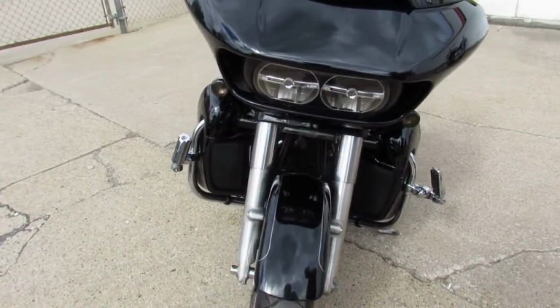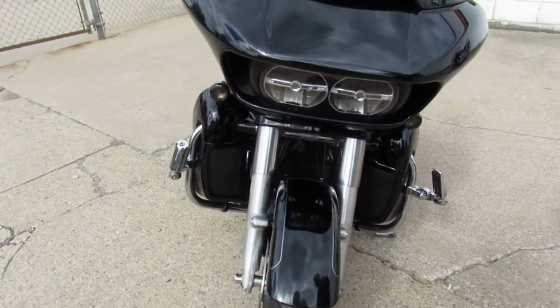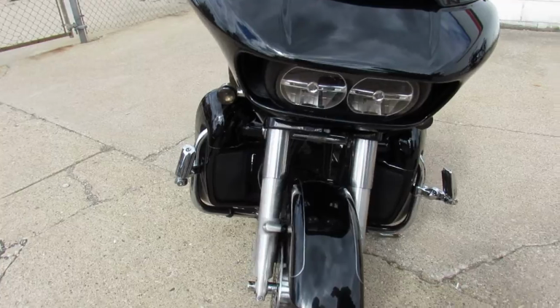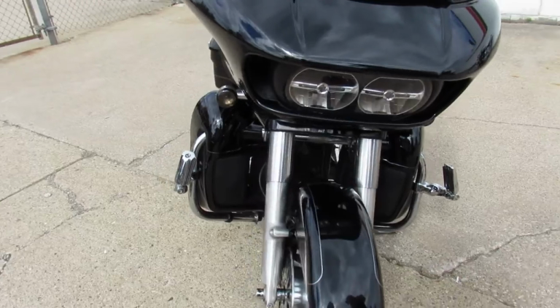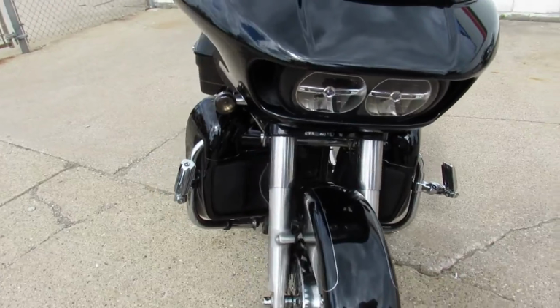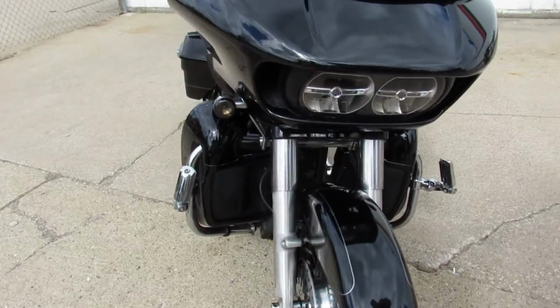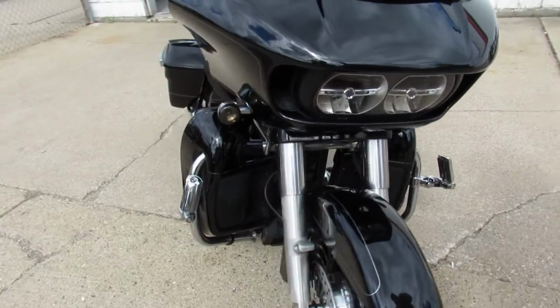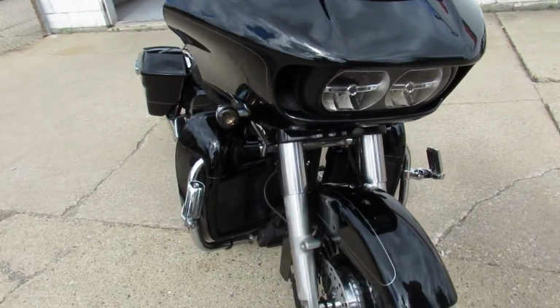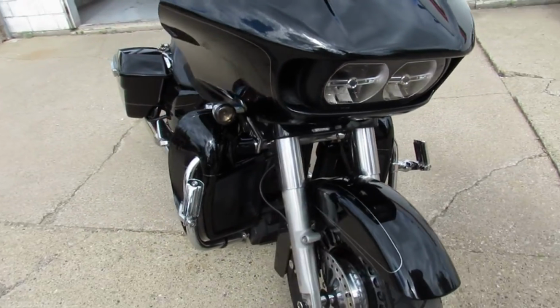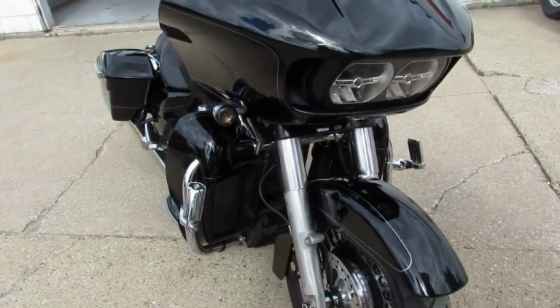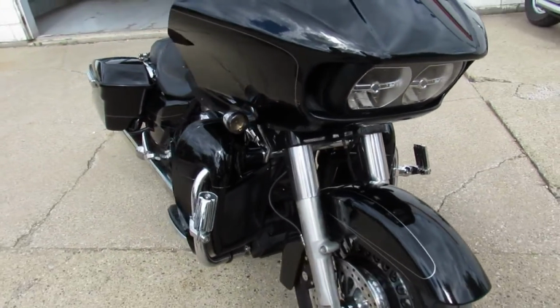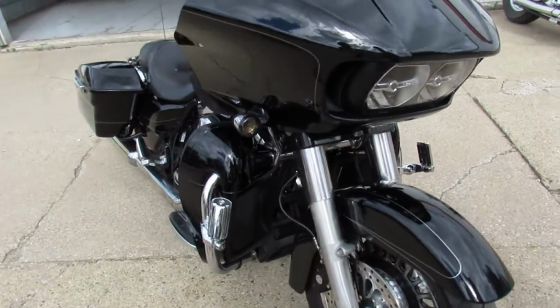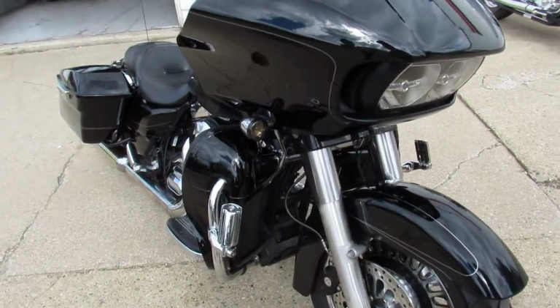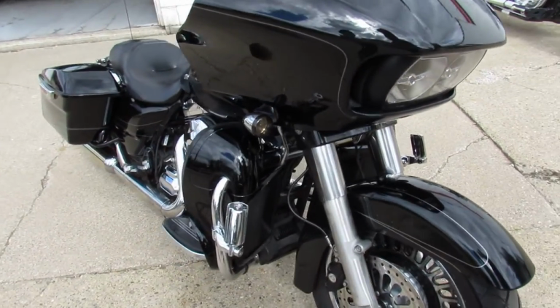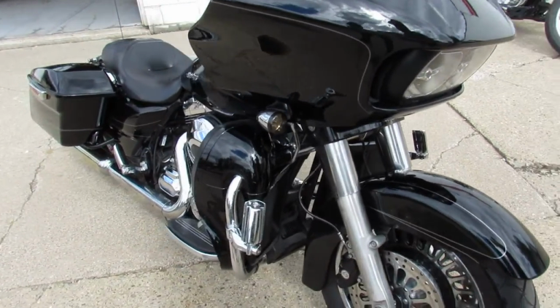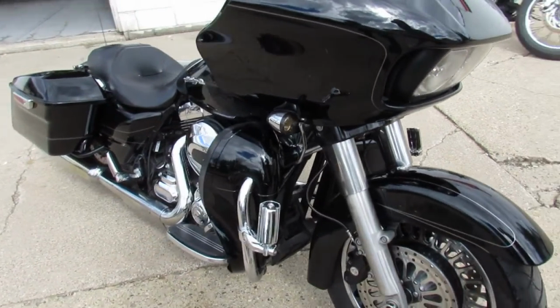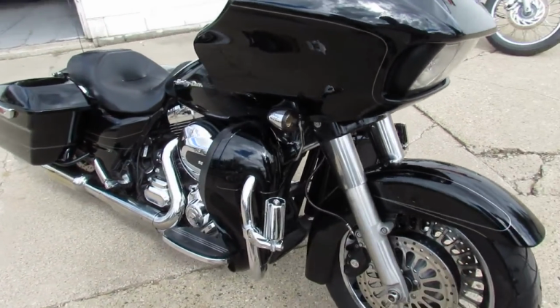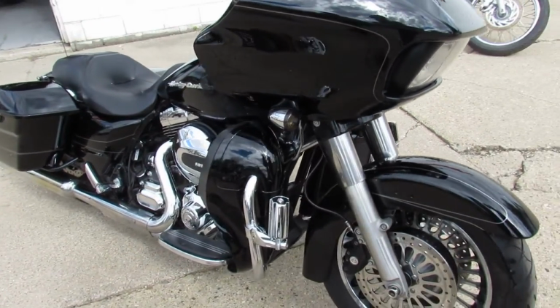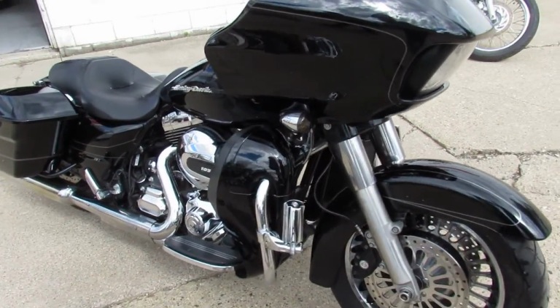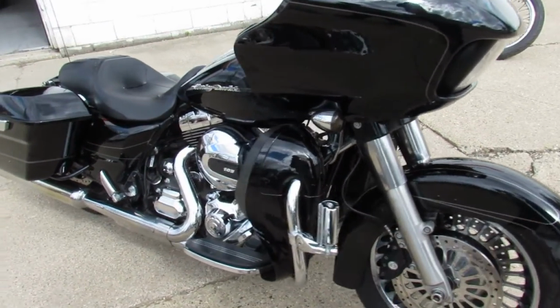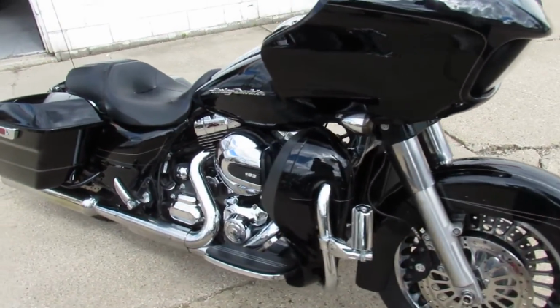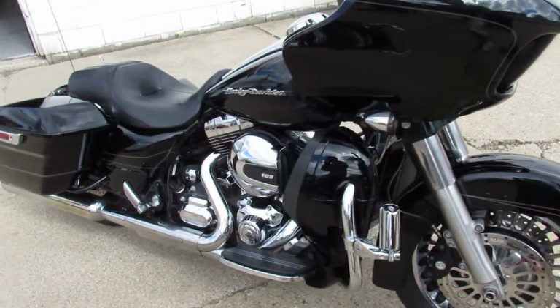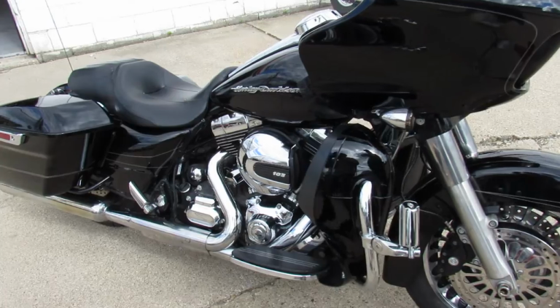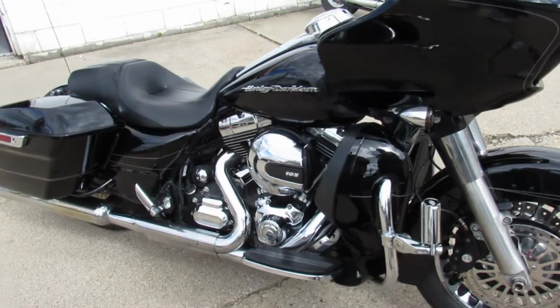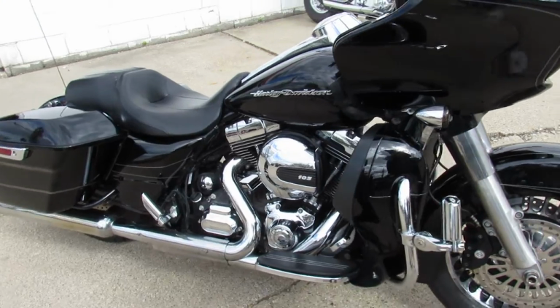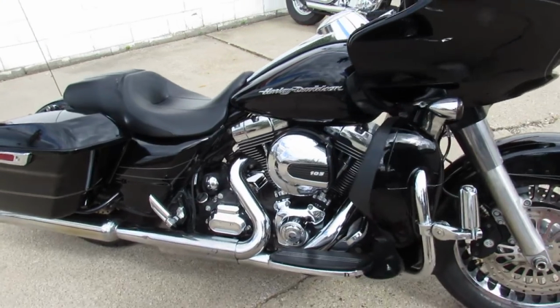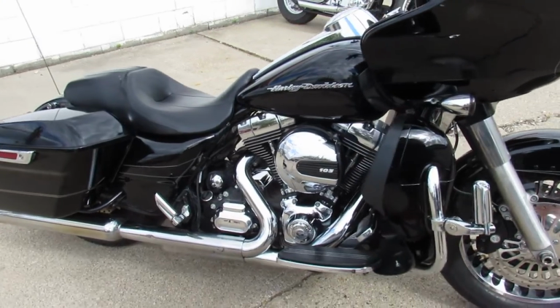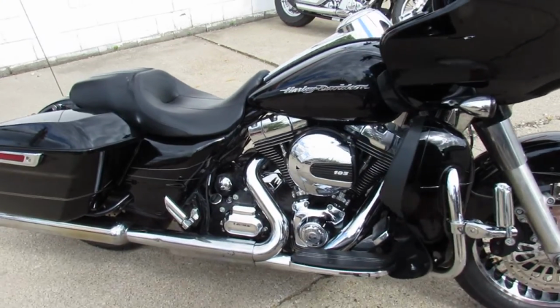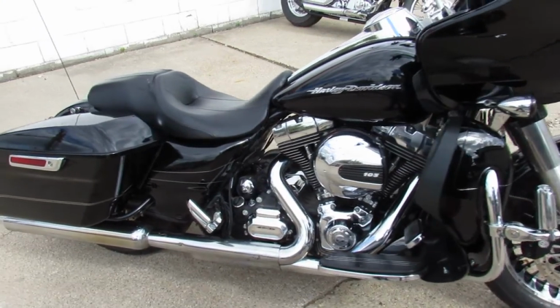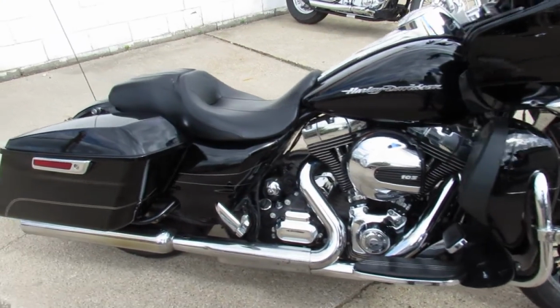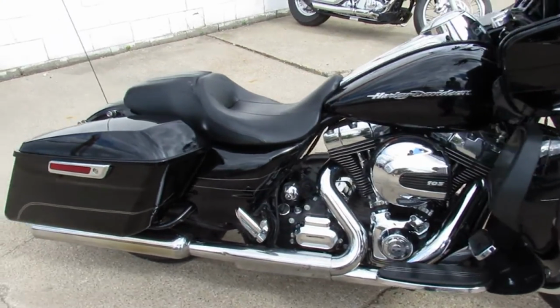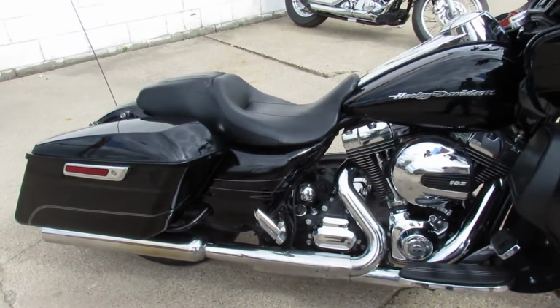This one here is a 2015 Road Glide Special. Comes in vivid black paint, 10 inch handlebar risers.